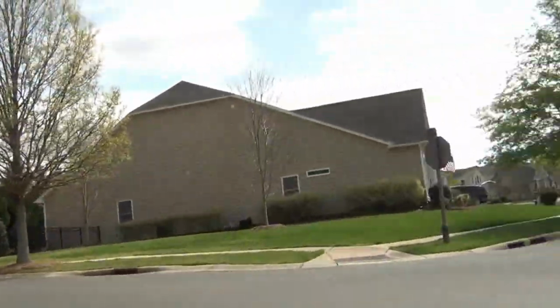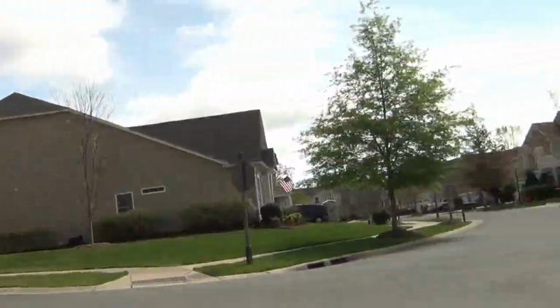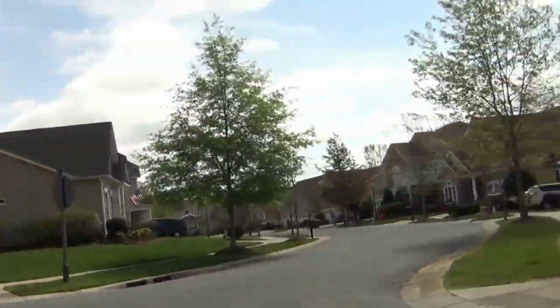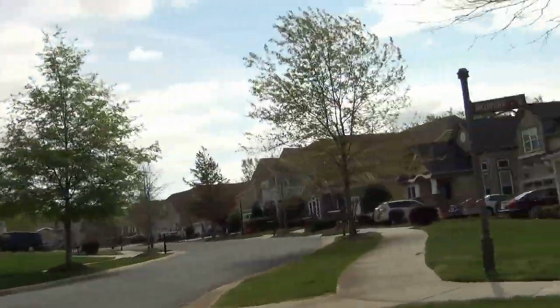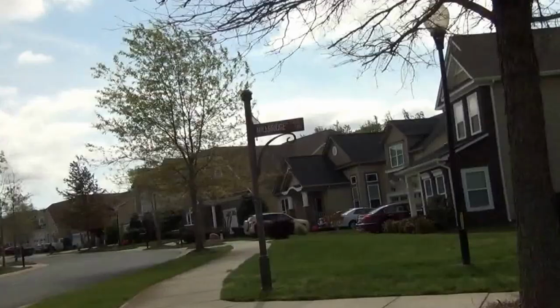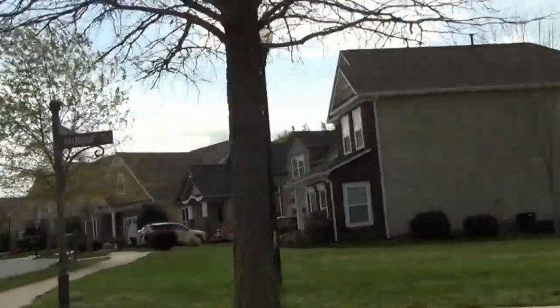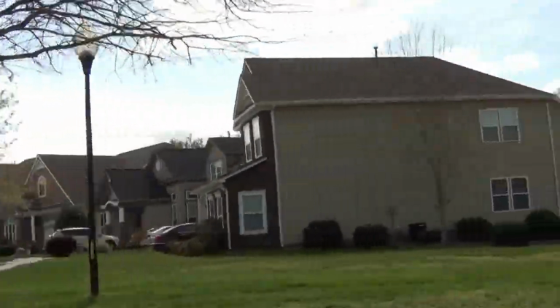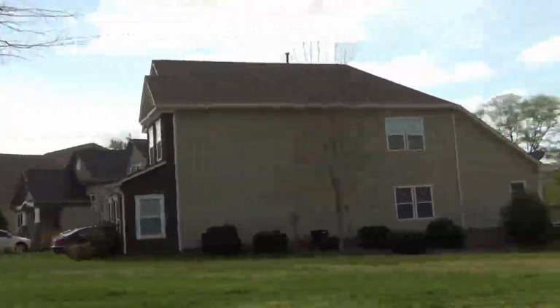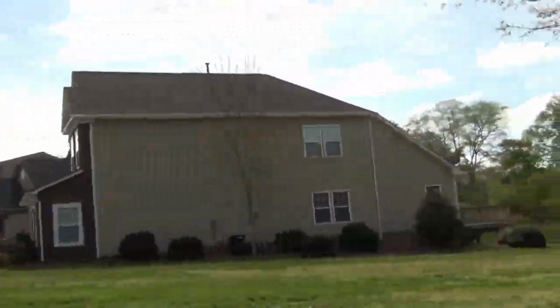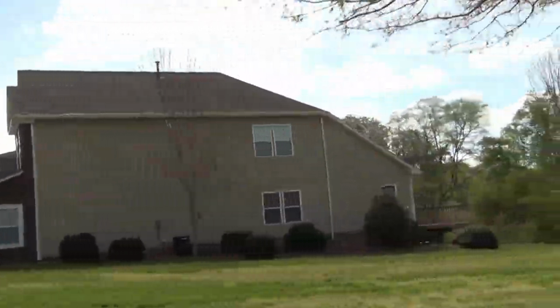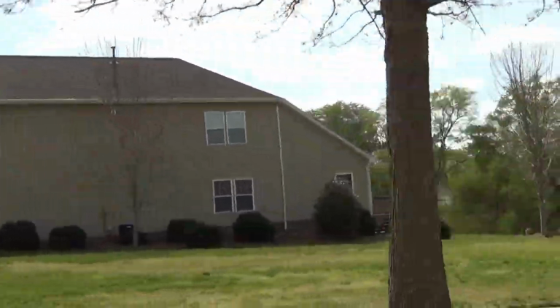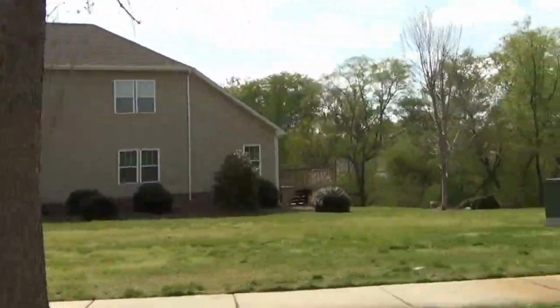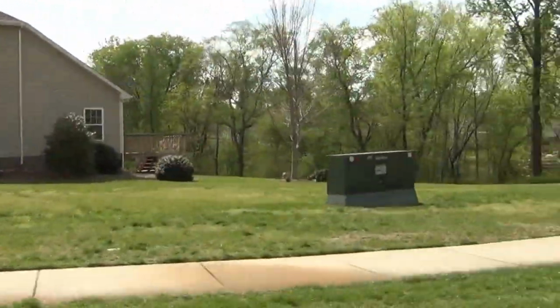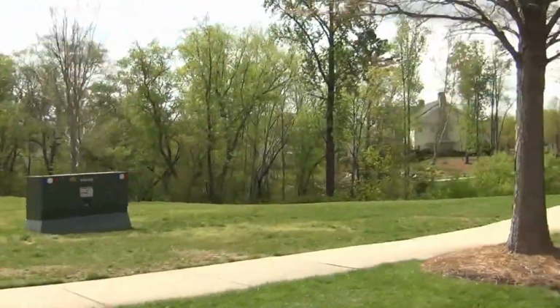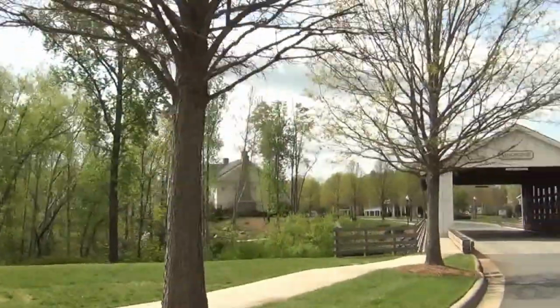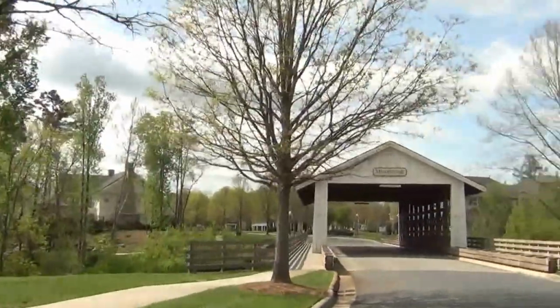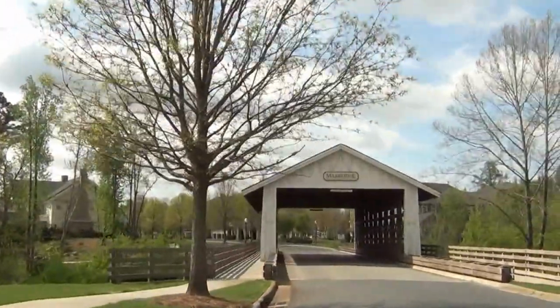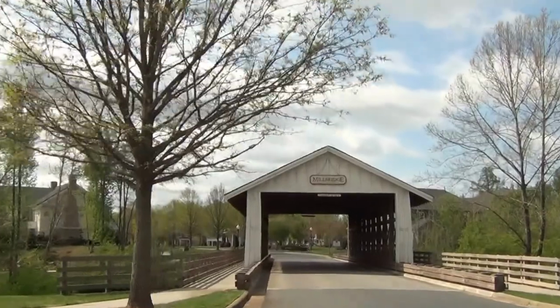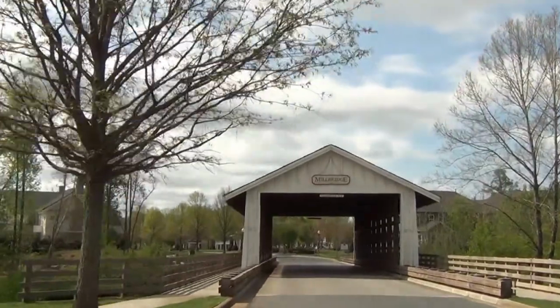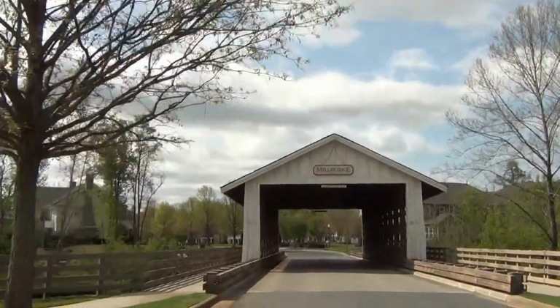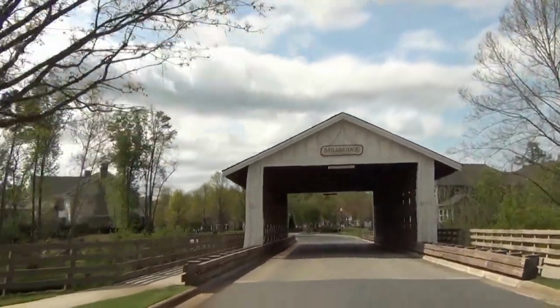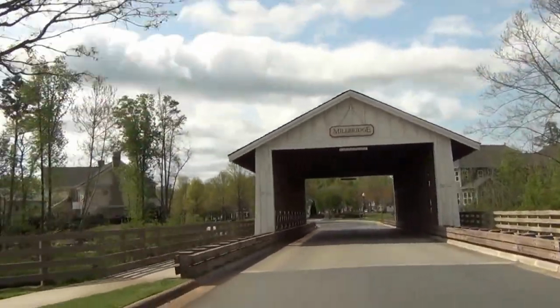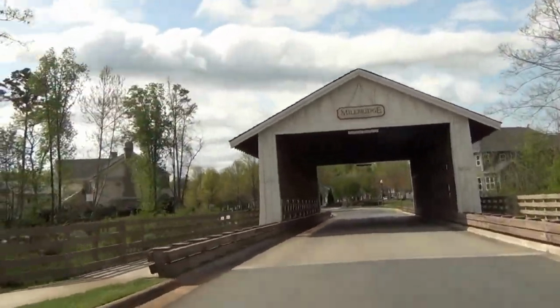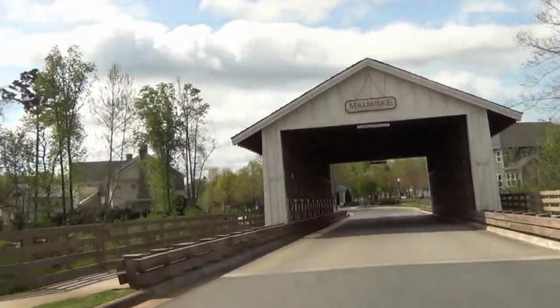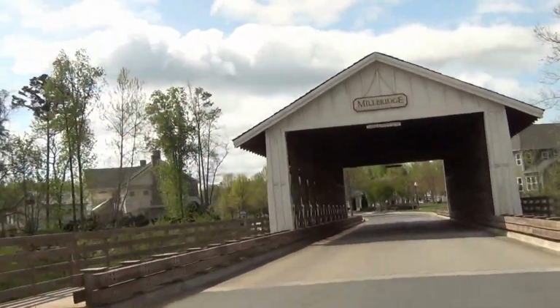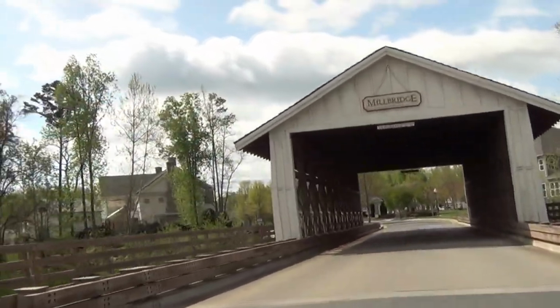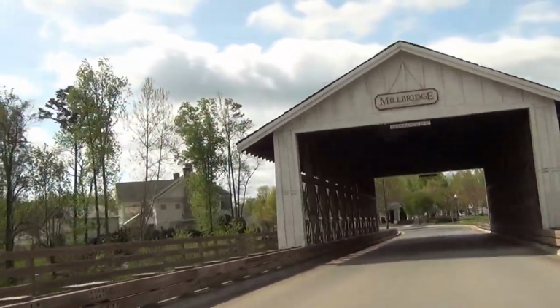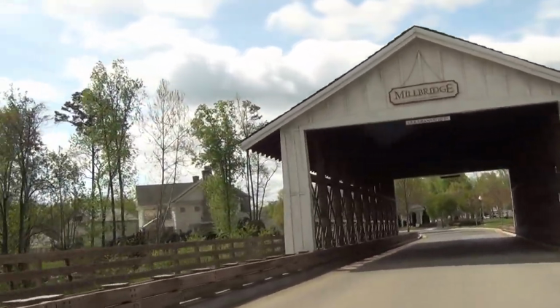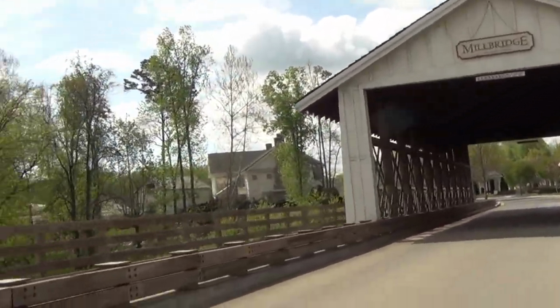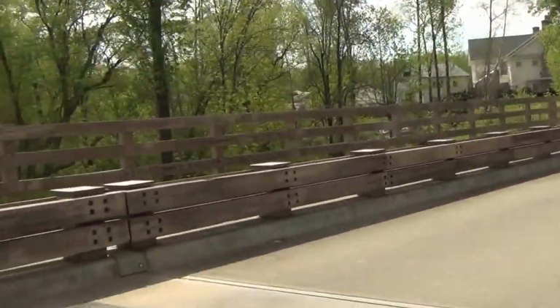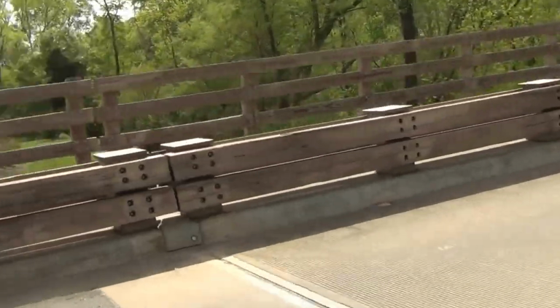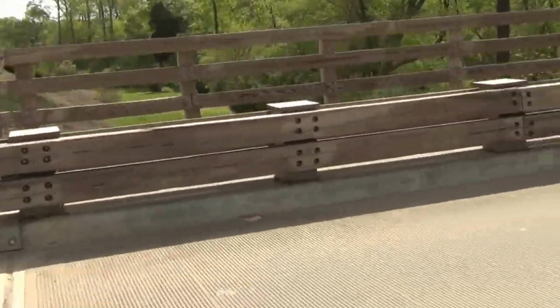But the schools are fantastic folks — Cuthbertson High School rated number 10. And by the way, this is the only covered bridge over 12 Mile Creek. It don't get much better than that folks, I don't care who you are.